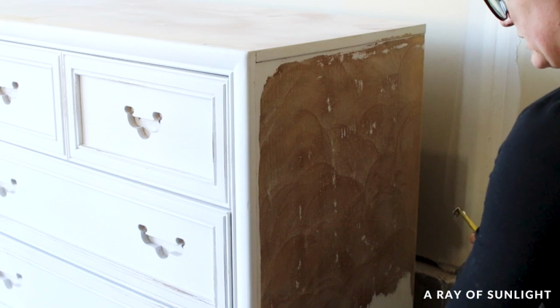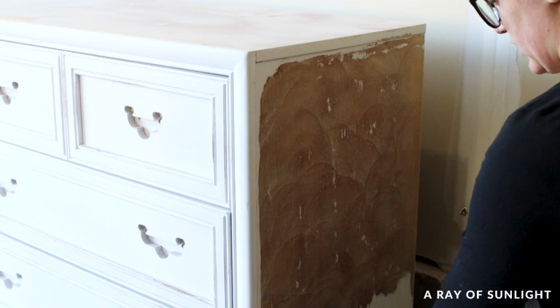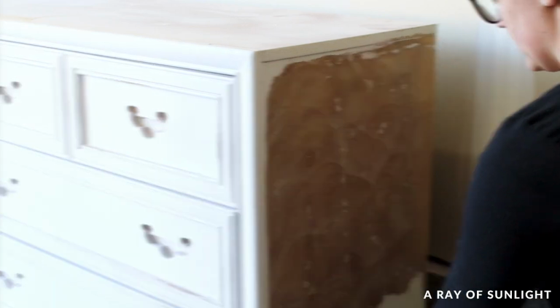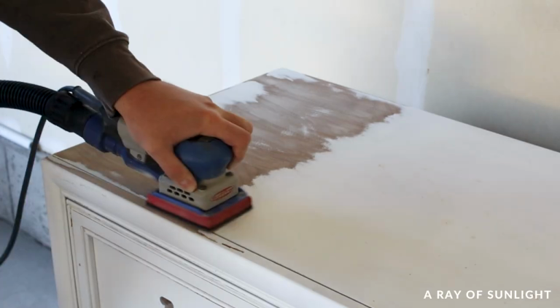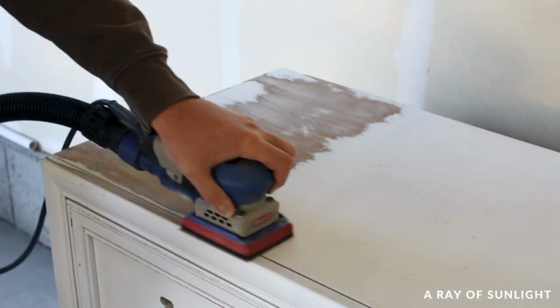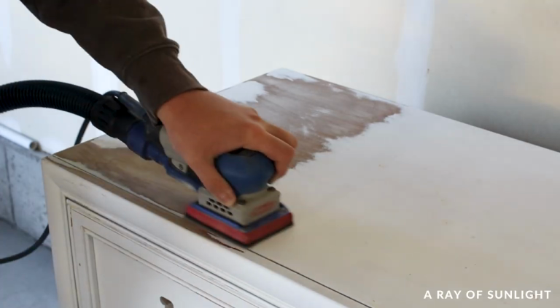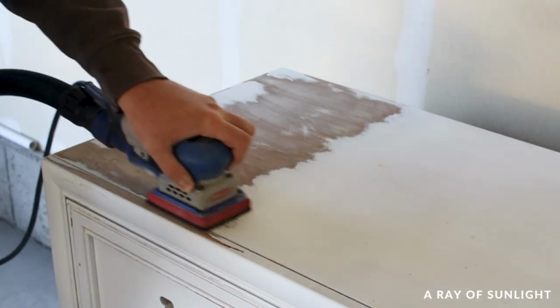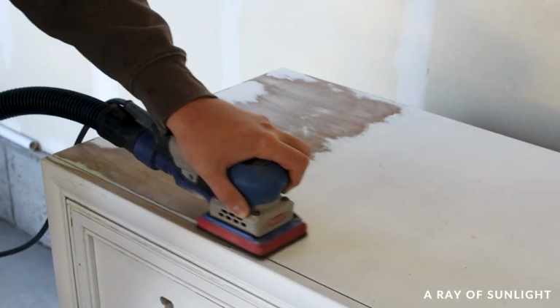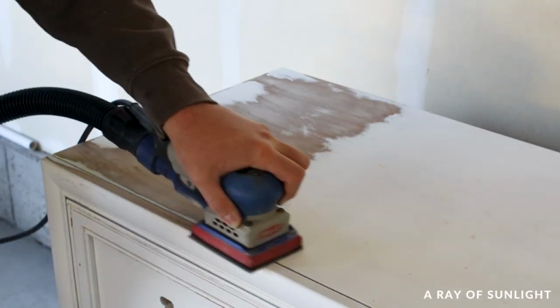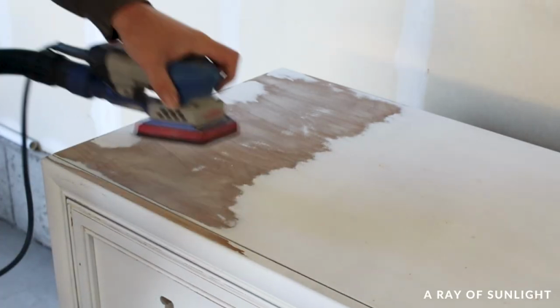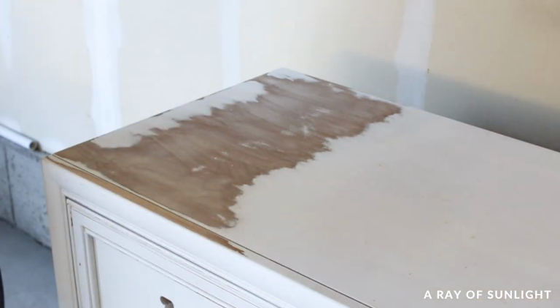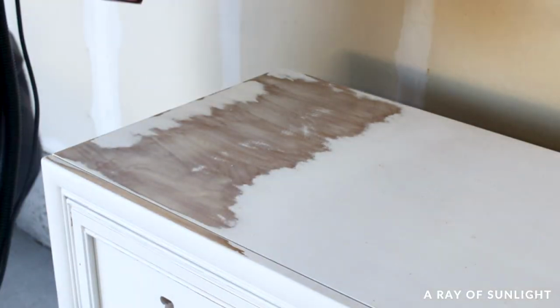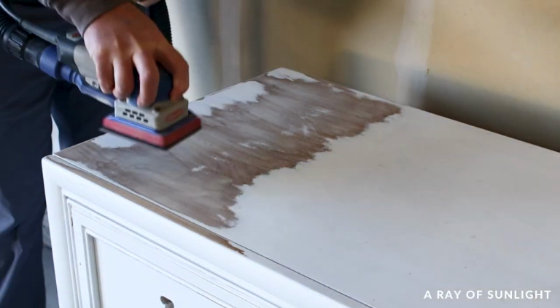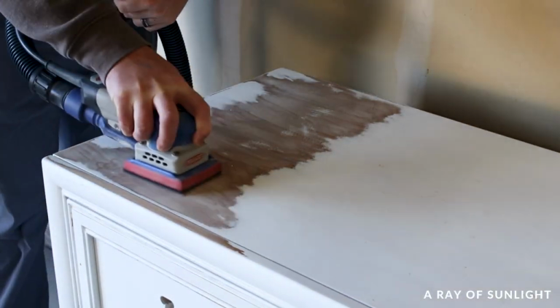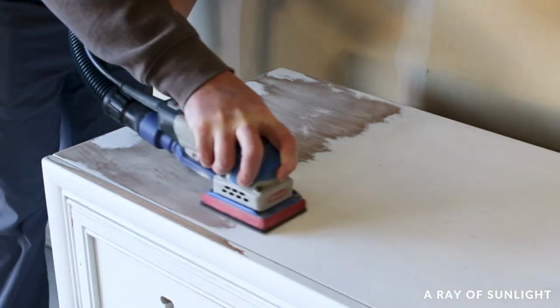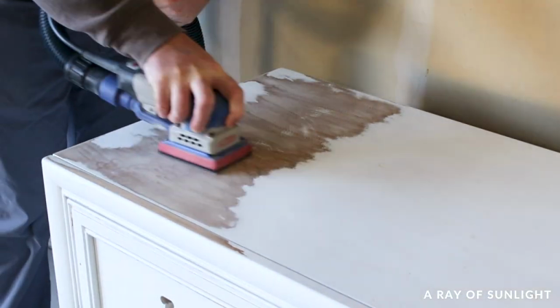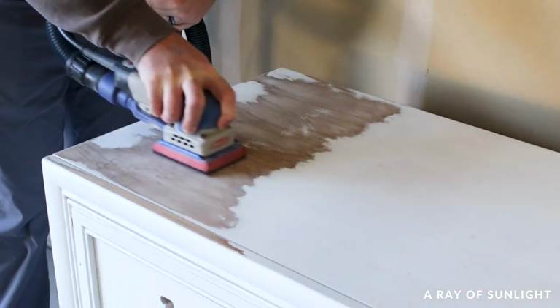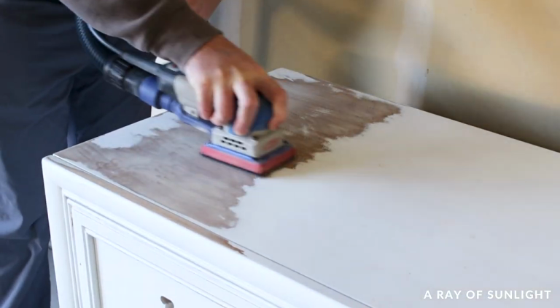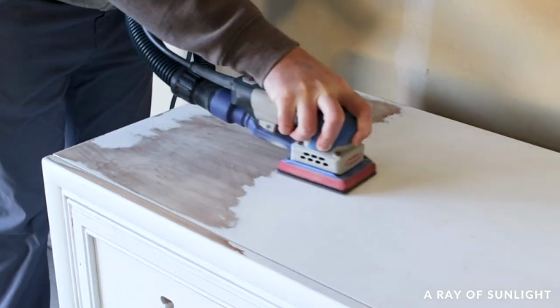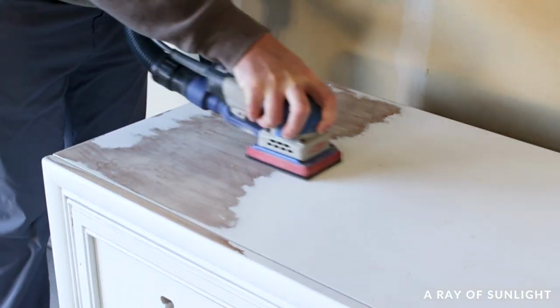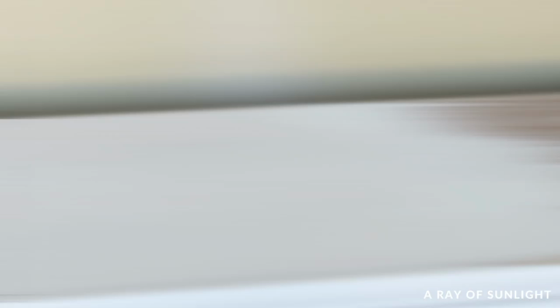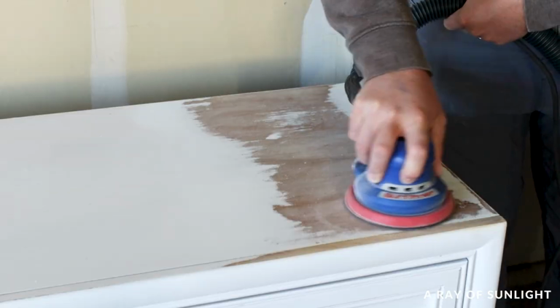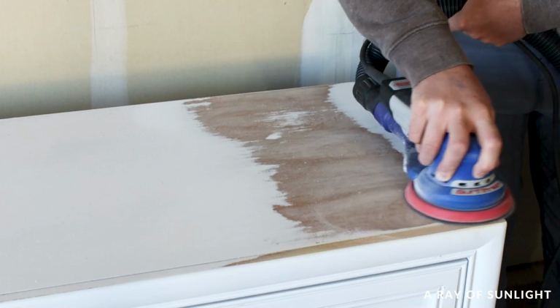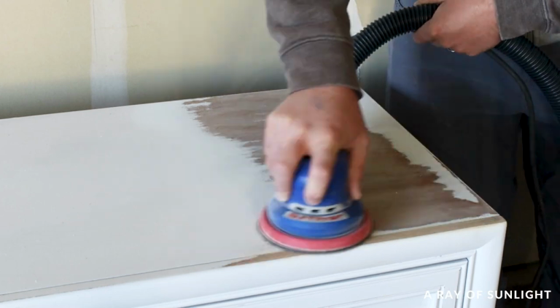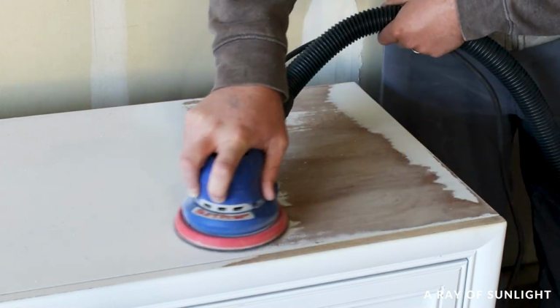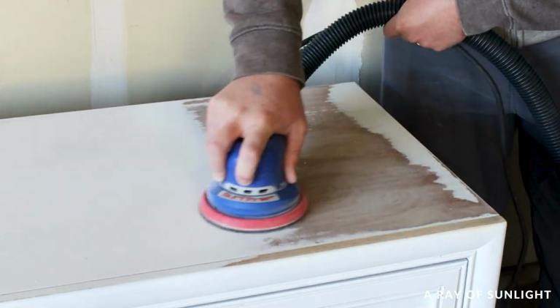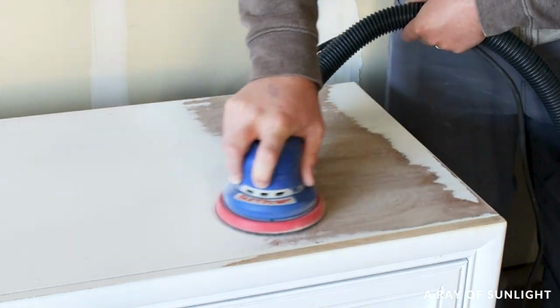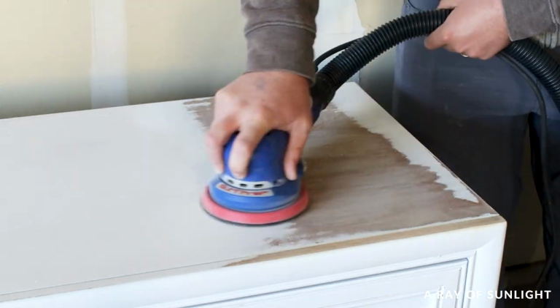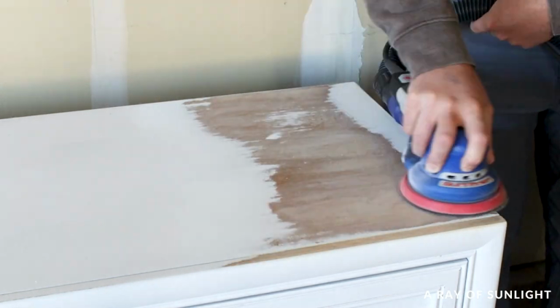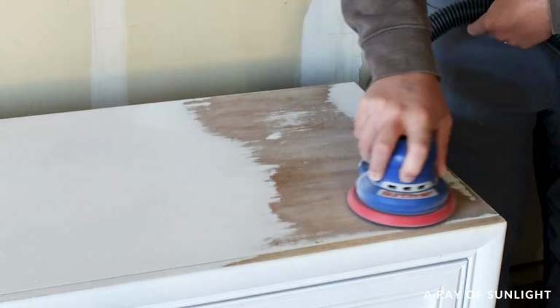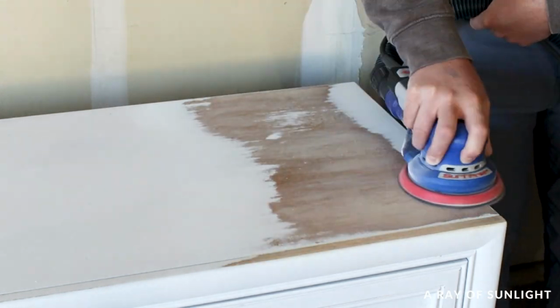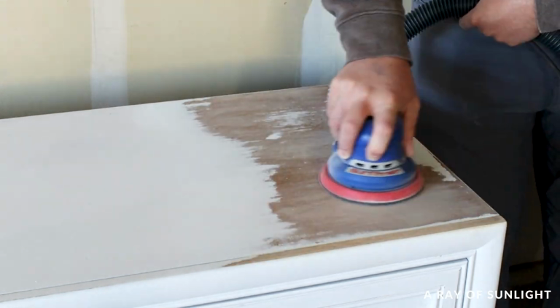My husband sanded the top of the dresser, working on the edge, doing the same comparison. His comparison was a little bit harder to see, but the two sanders looked about equal.